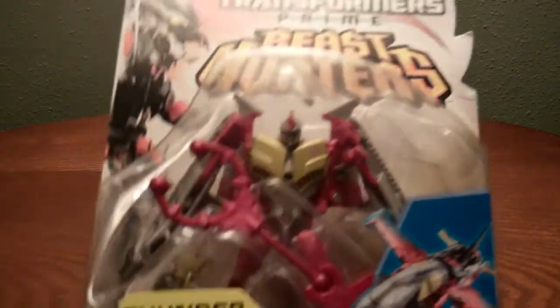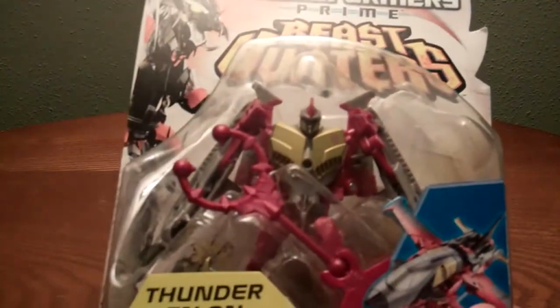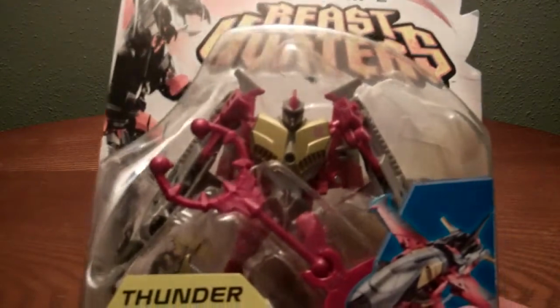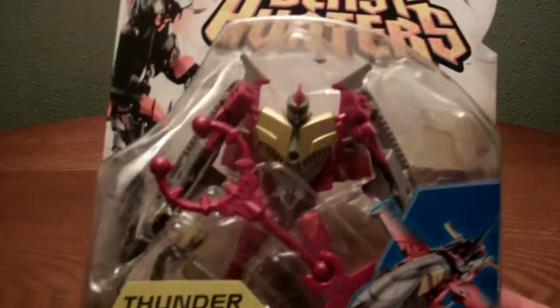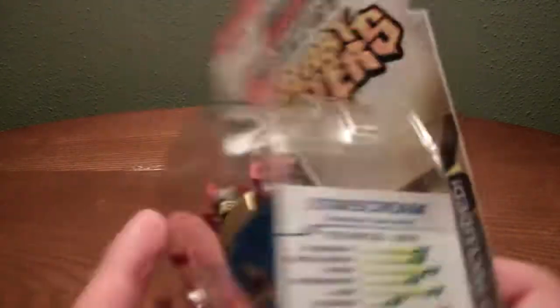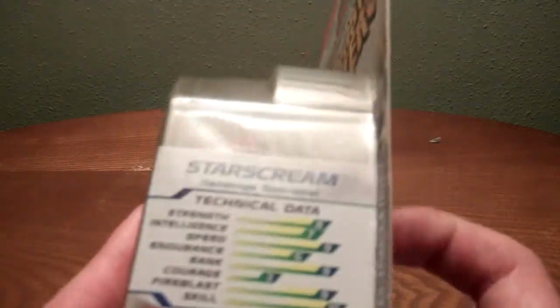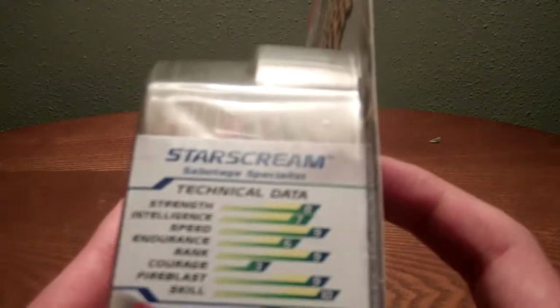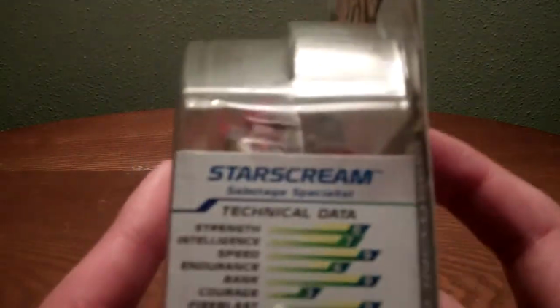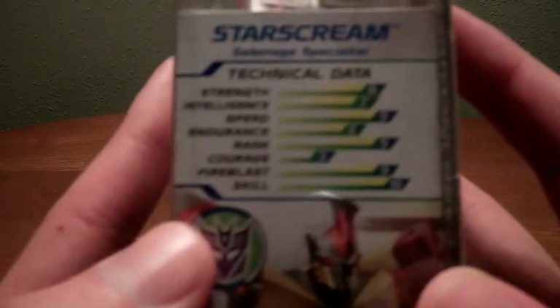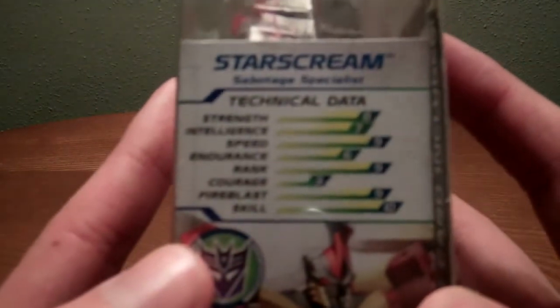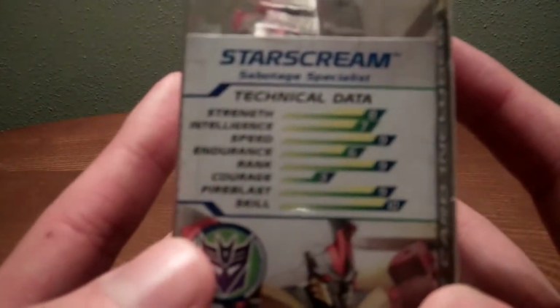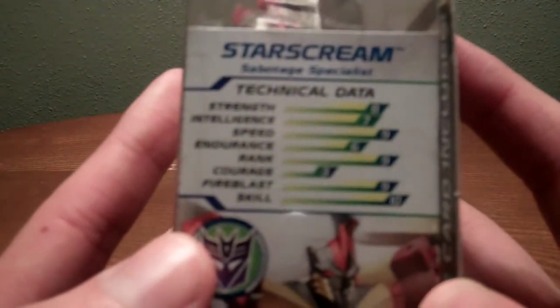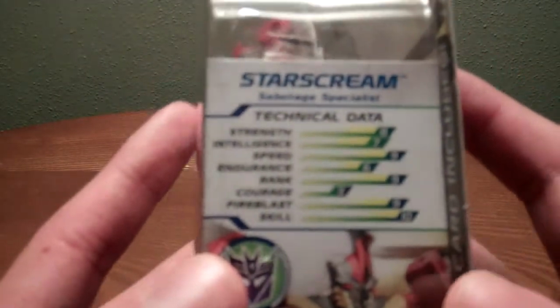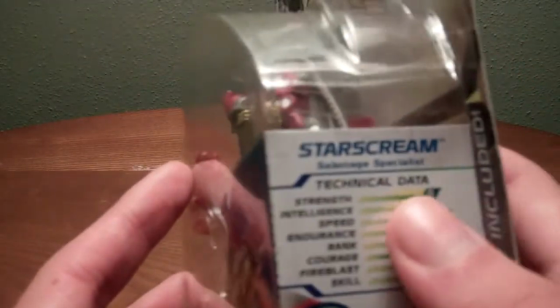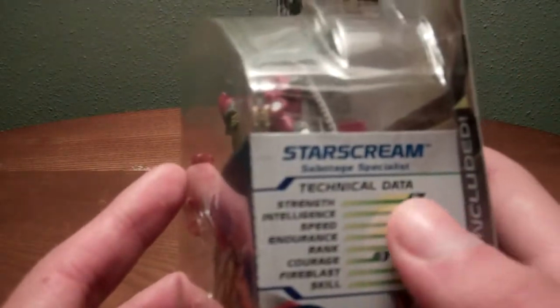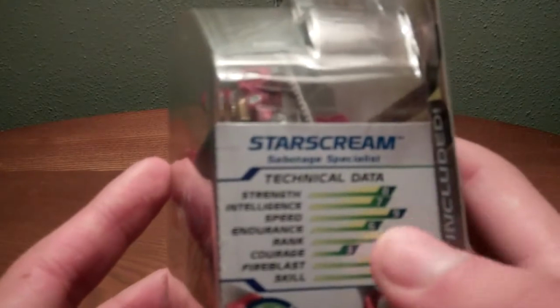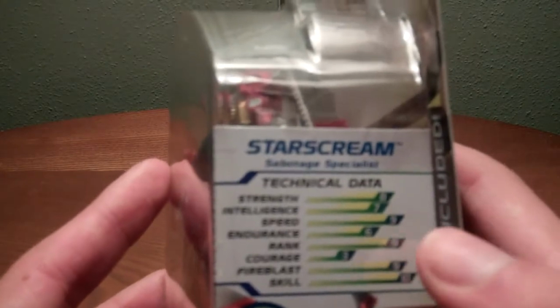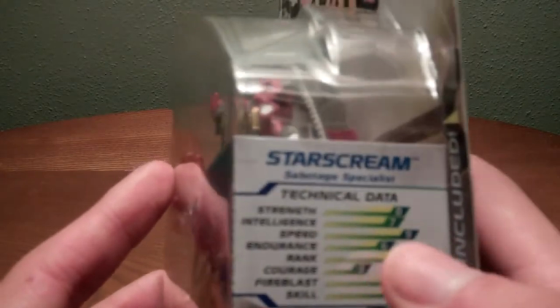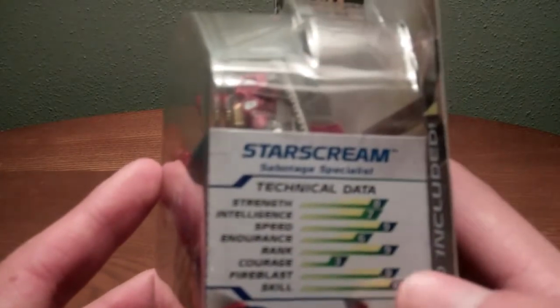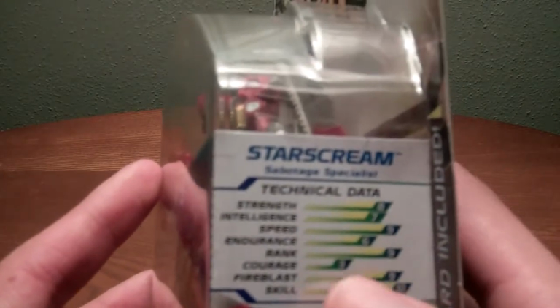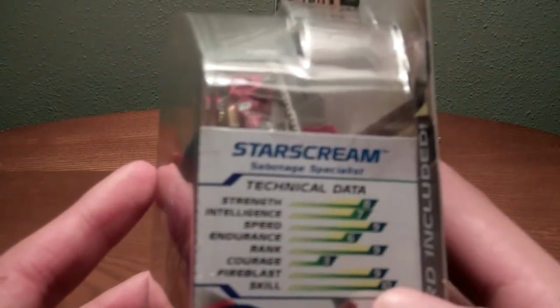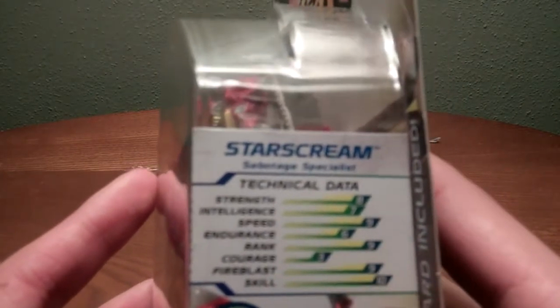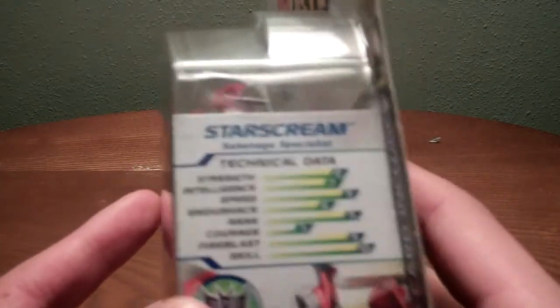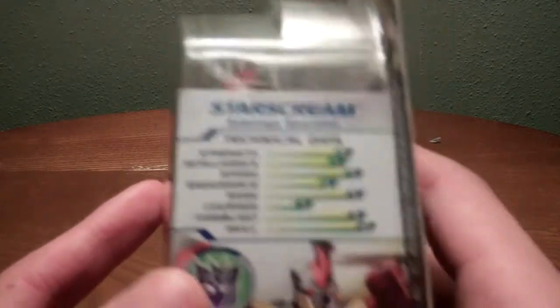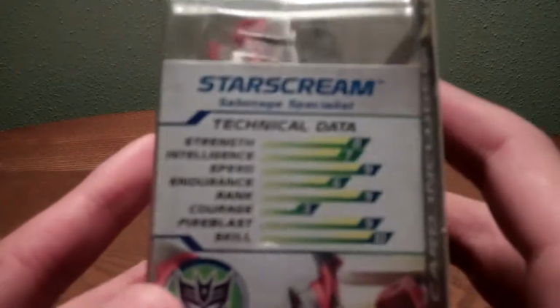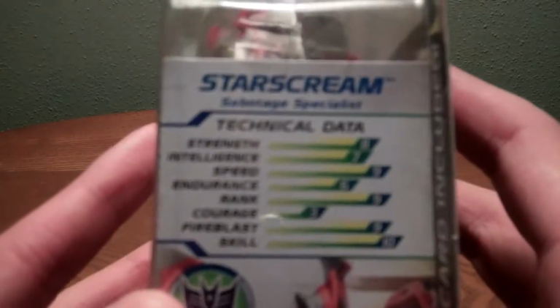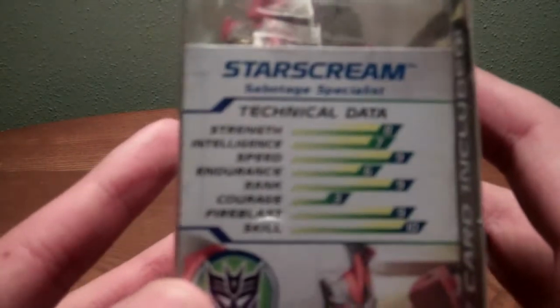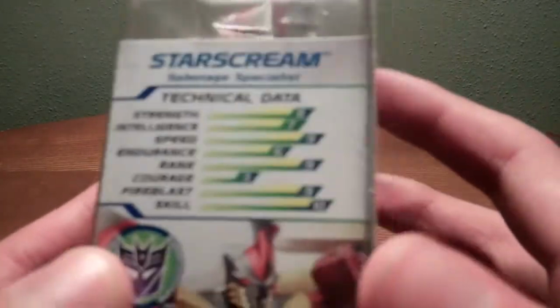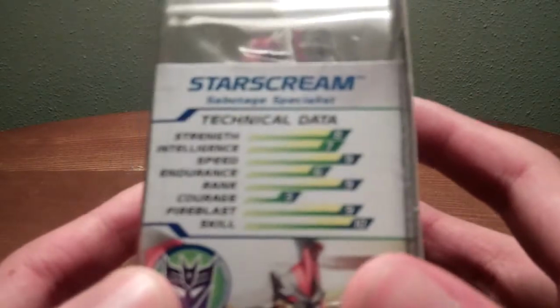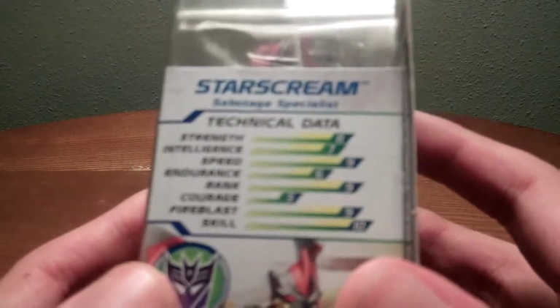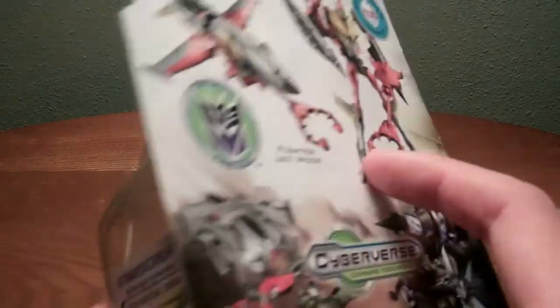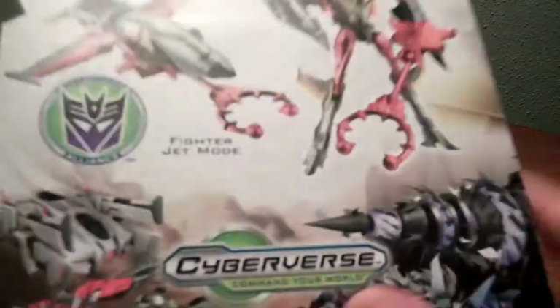There is Starscream in his robot mode. Tech specs — bet you can't read that. It's 8, 7, 9, 6, 9, 3, 9, 10 — you know the order — since my camera is still acting up.